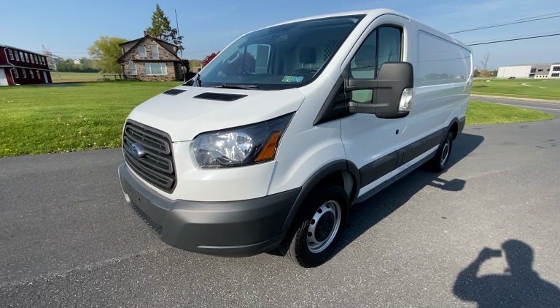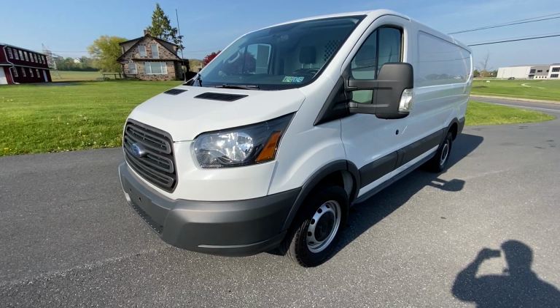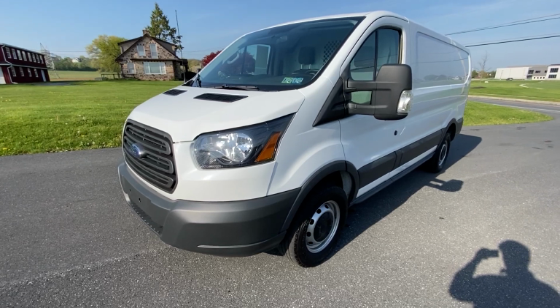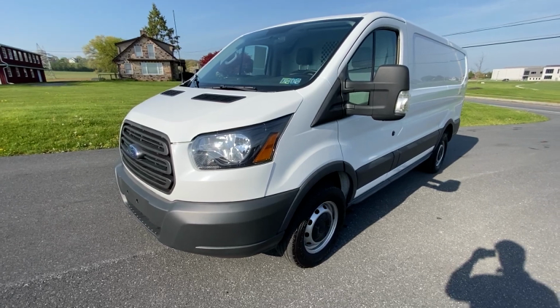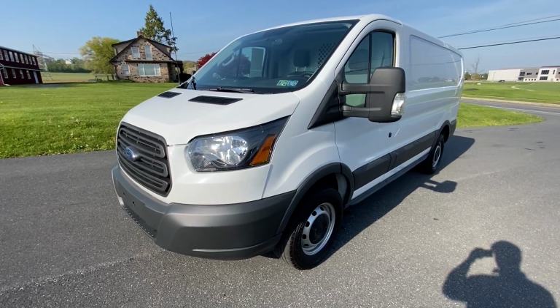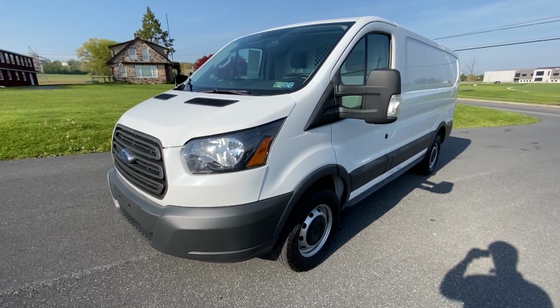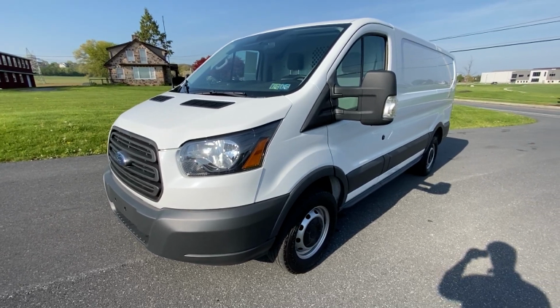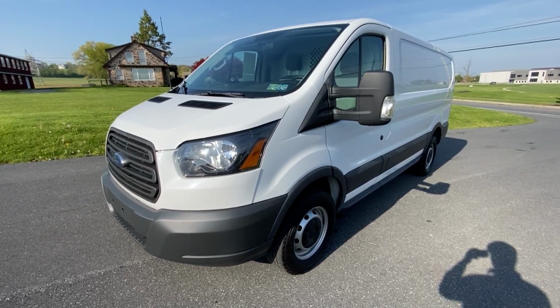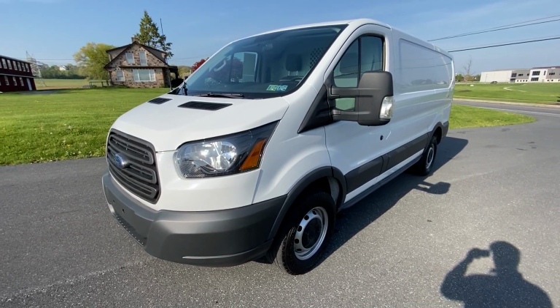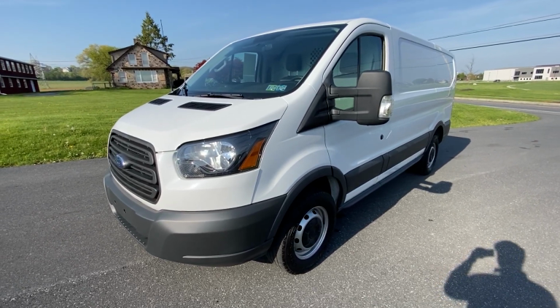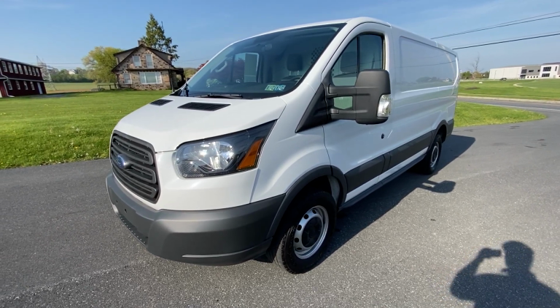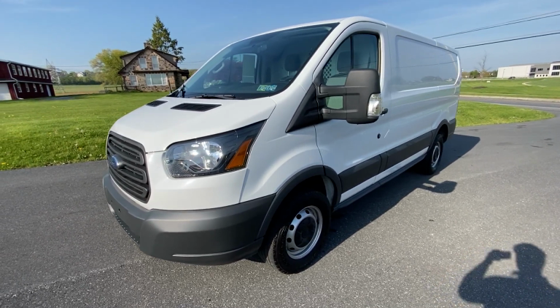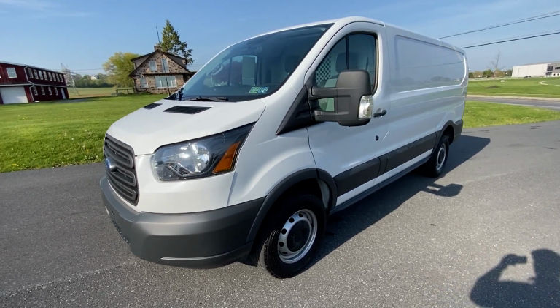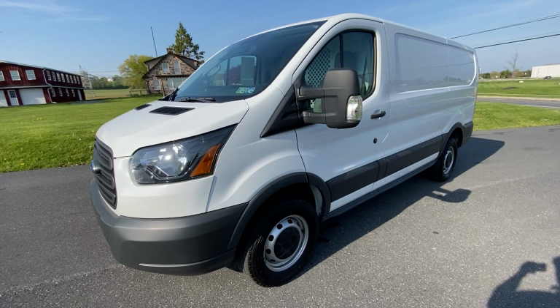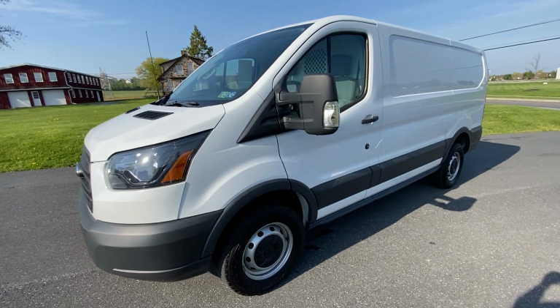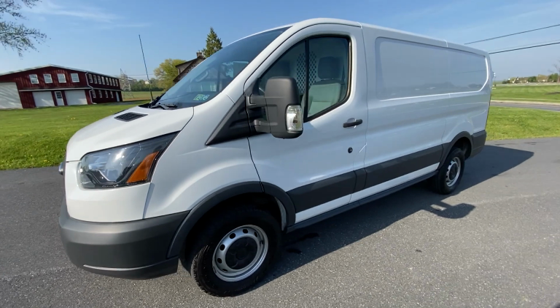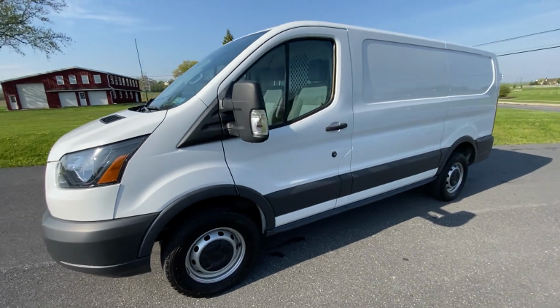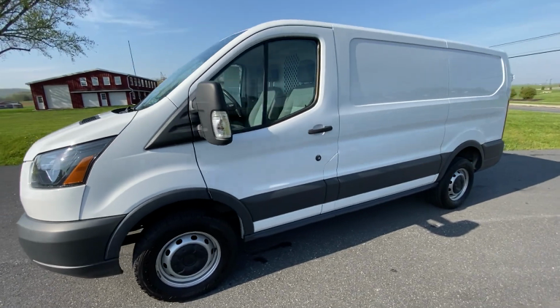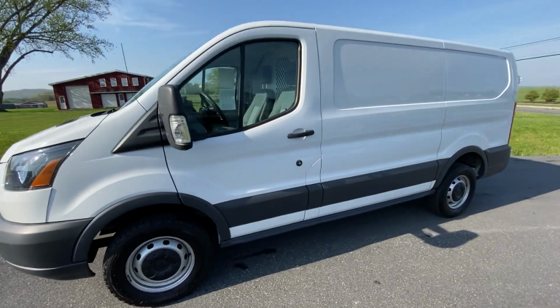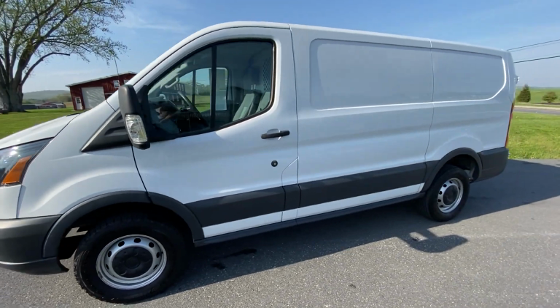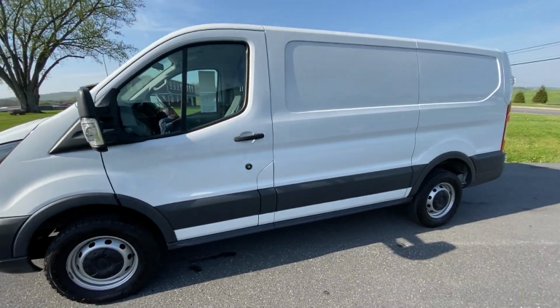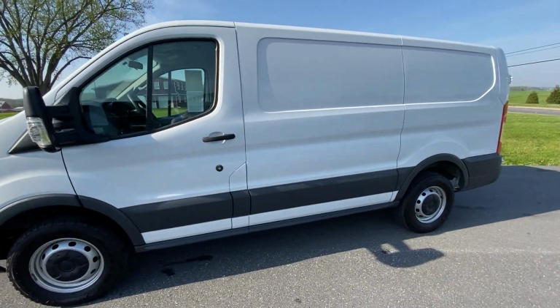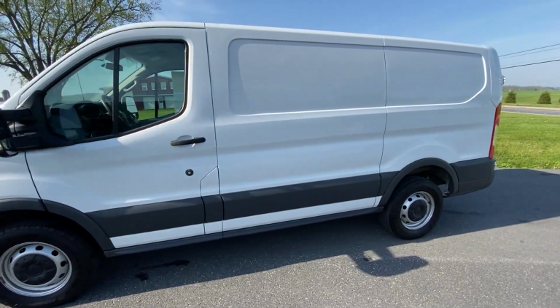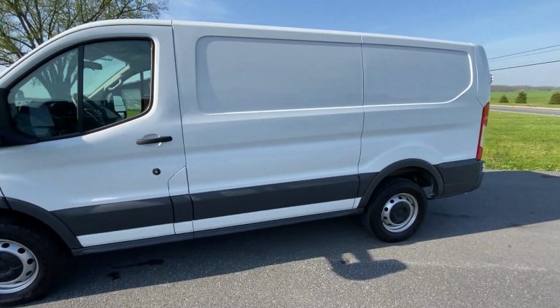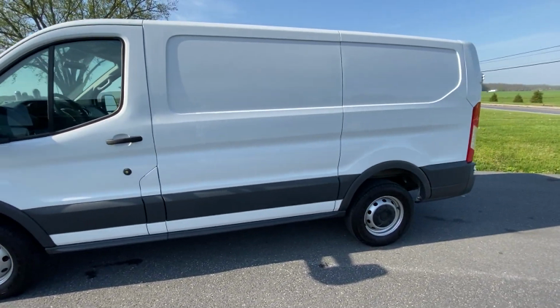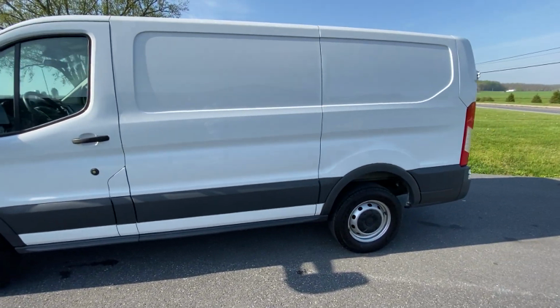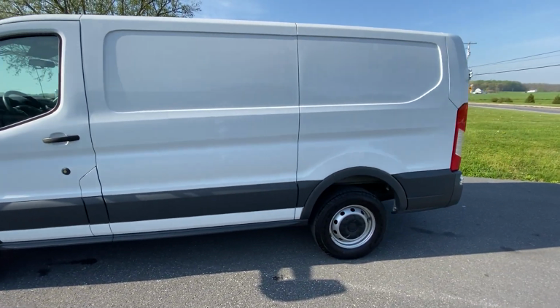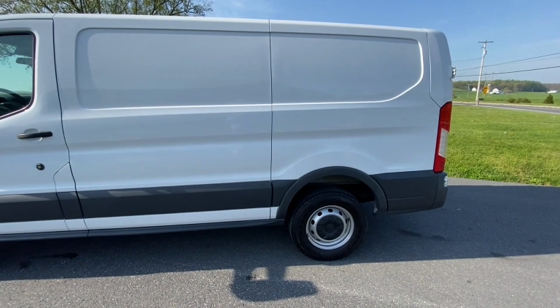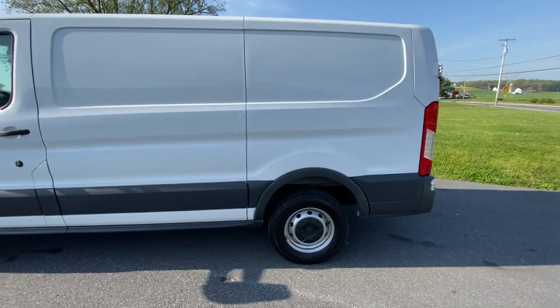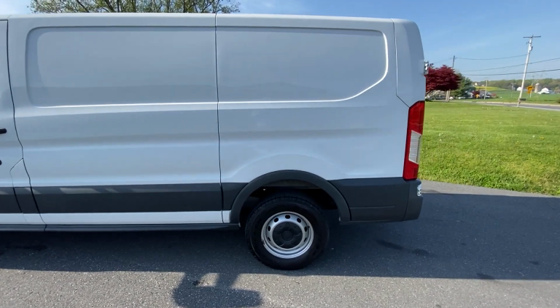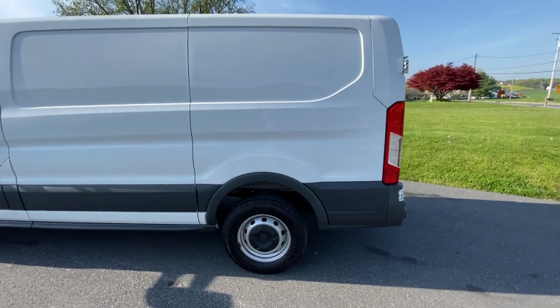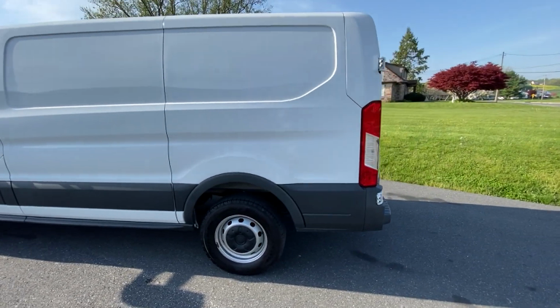Good afternoon. This is the 2015 Transit T250 with the 130 wheelbase. I'm just going to give a nice walk around here and show you the whole thing.